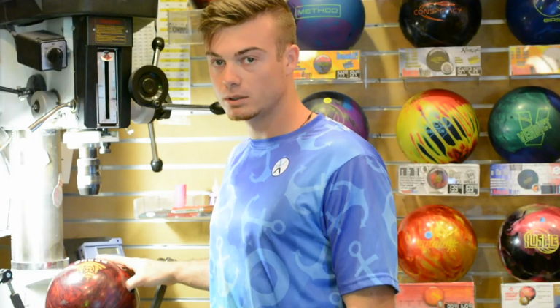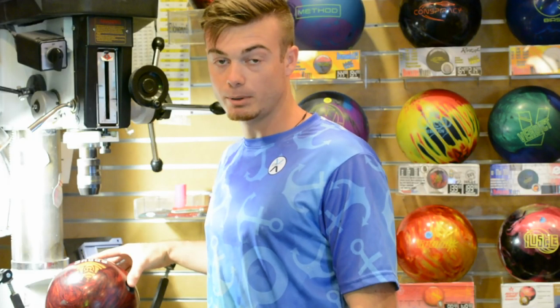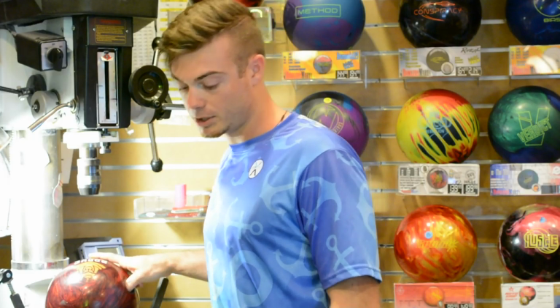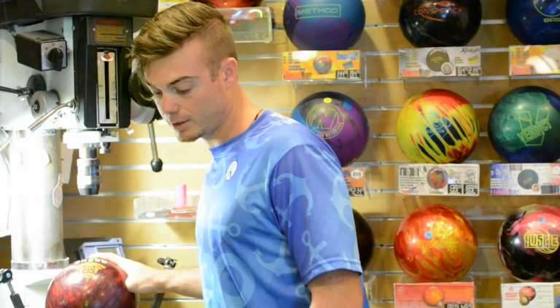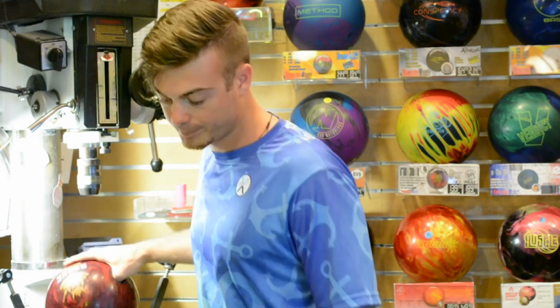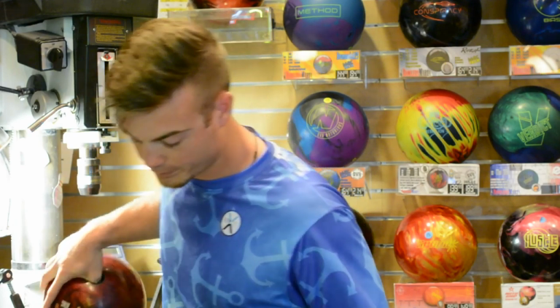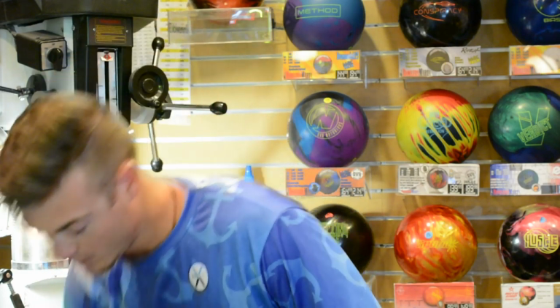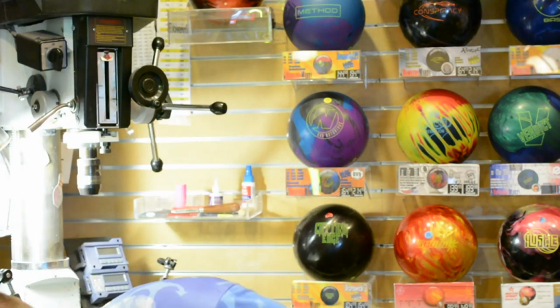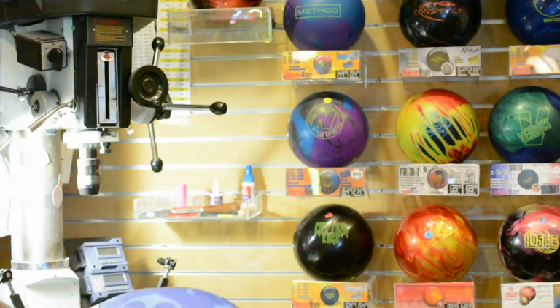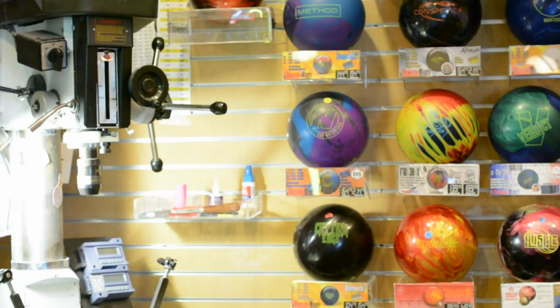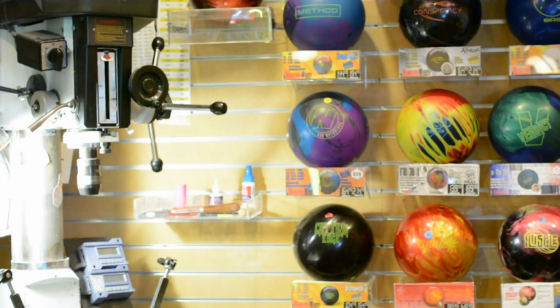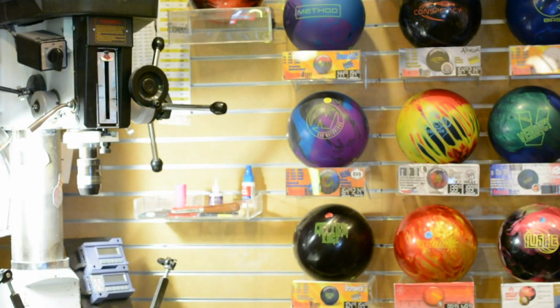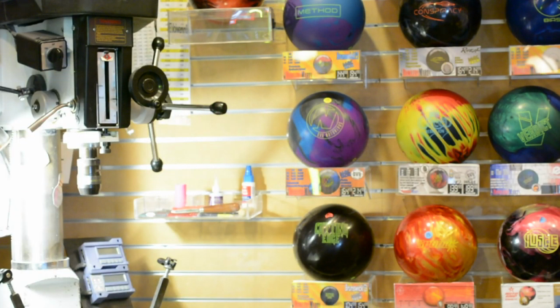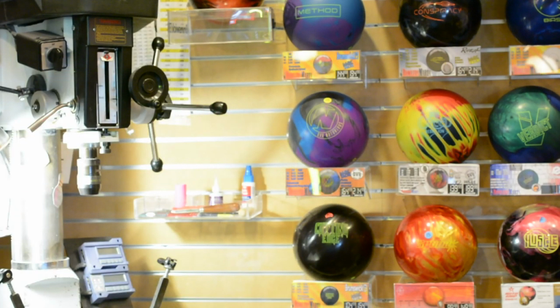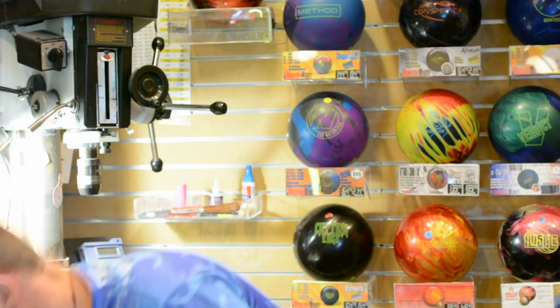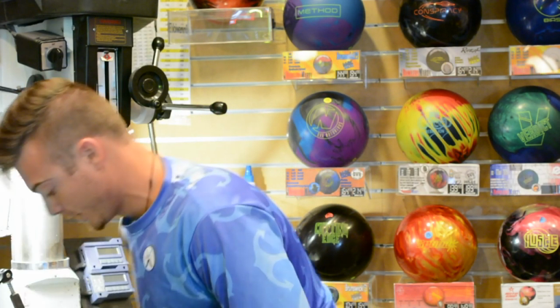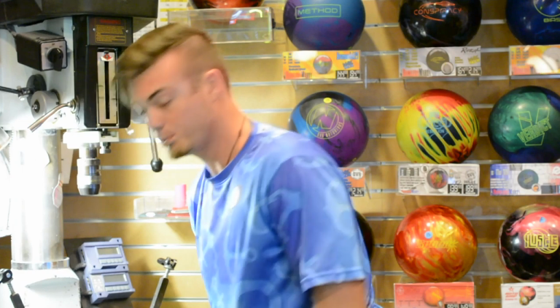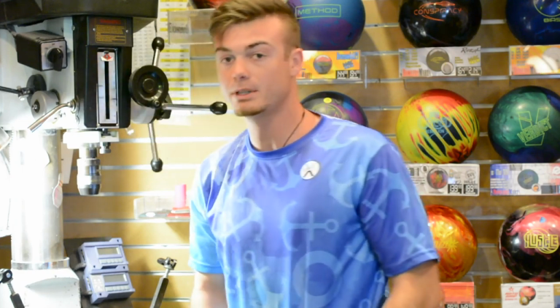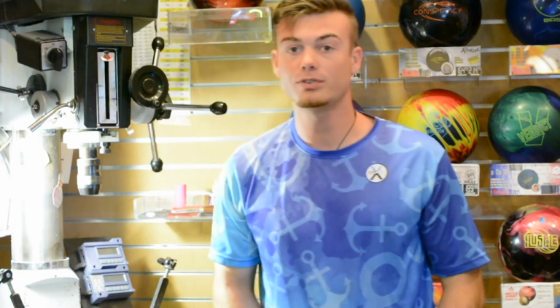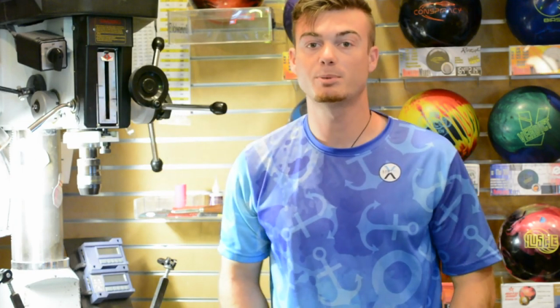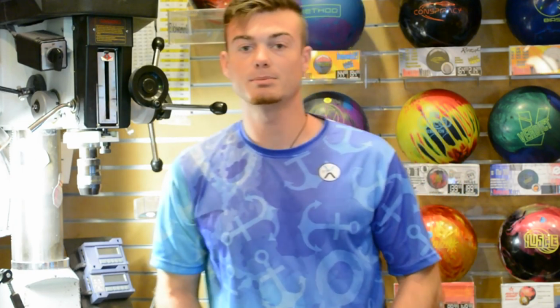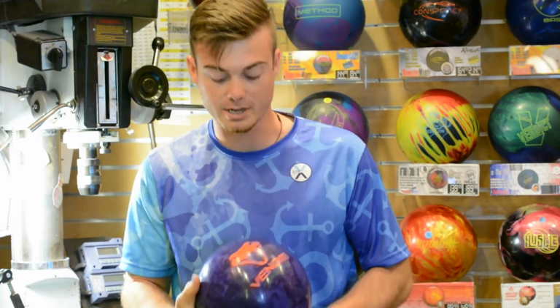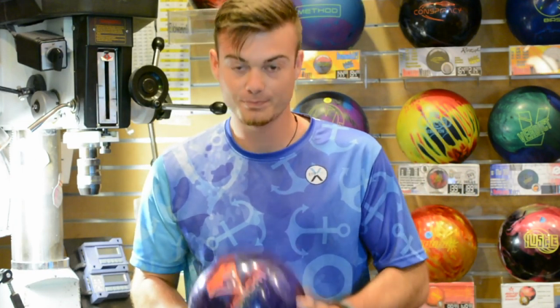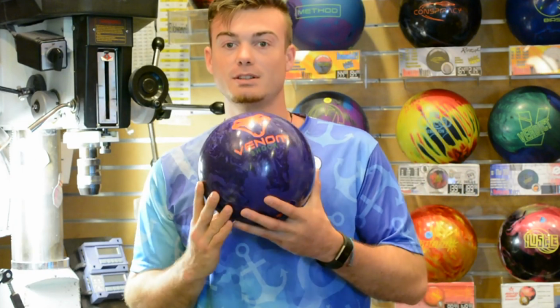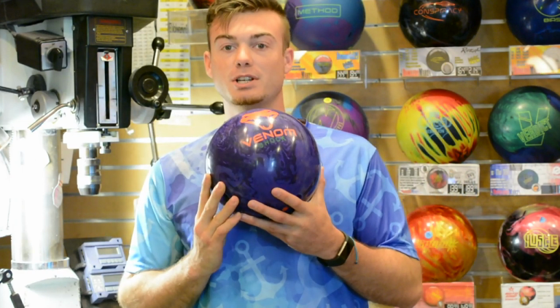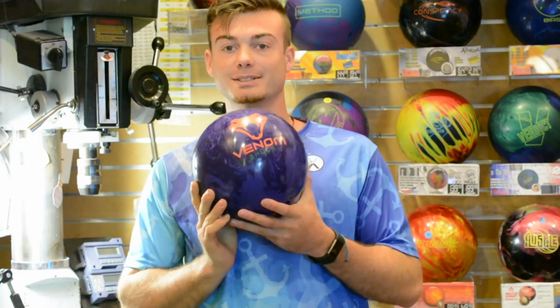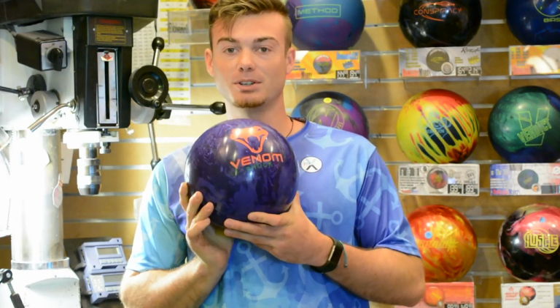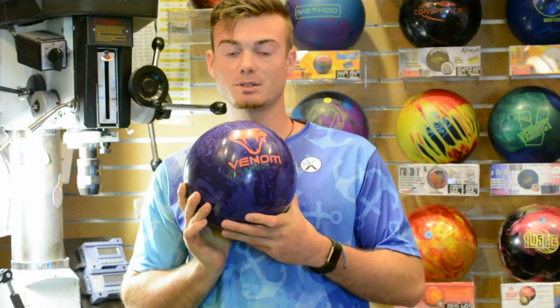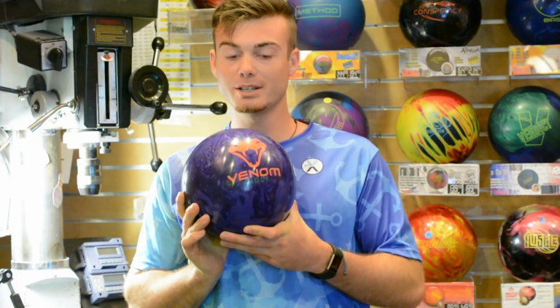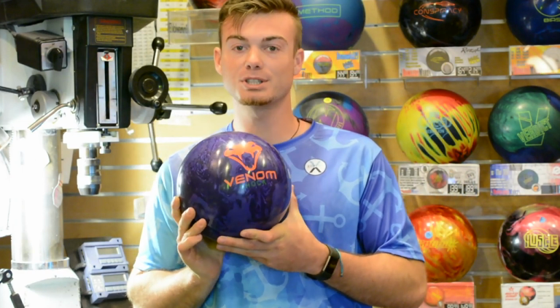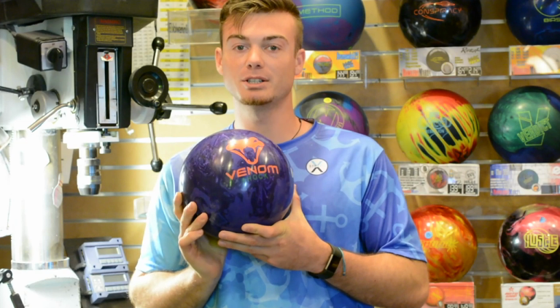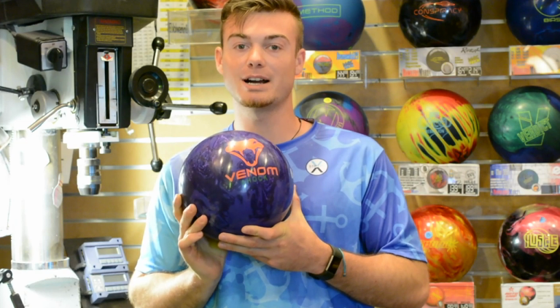The next ball I'm going to show you is probably the most famous ball in Motiv's lineup — the Venom Shock. If you don't know what this ball is, you must have been living under a rock.